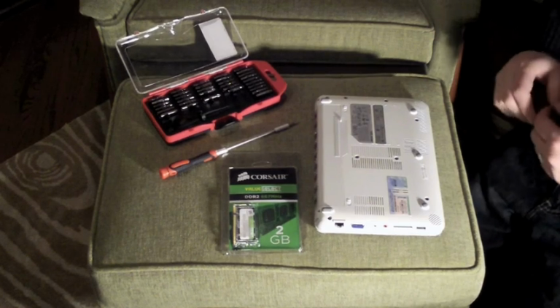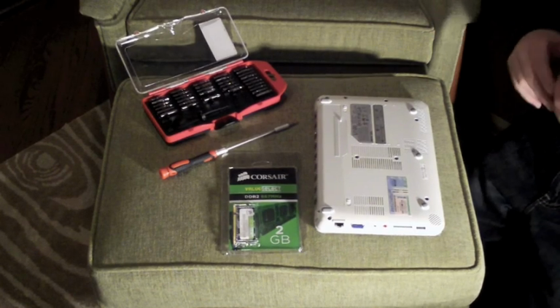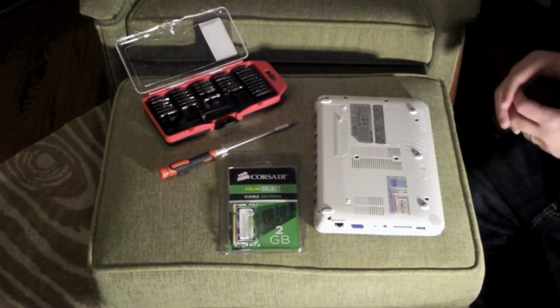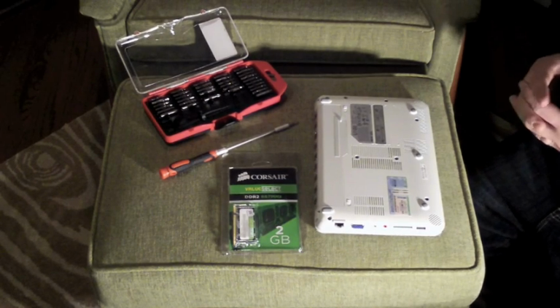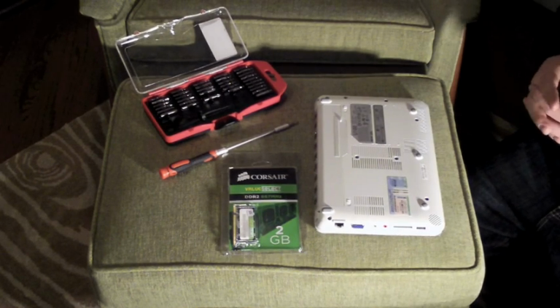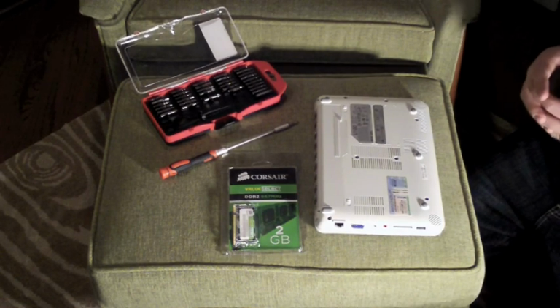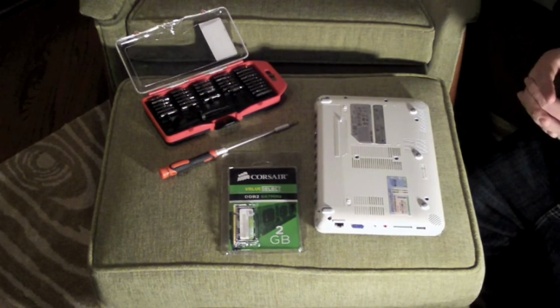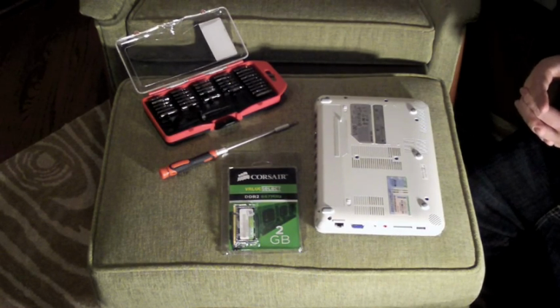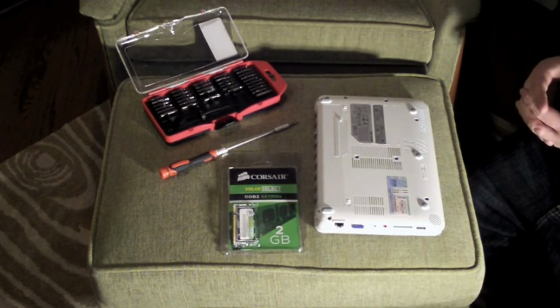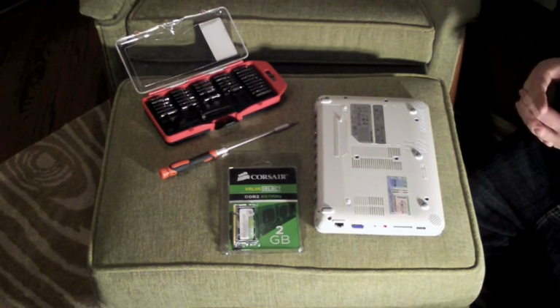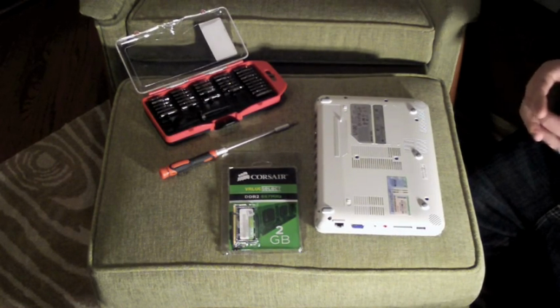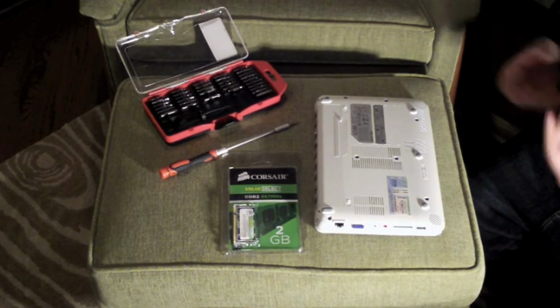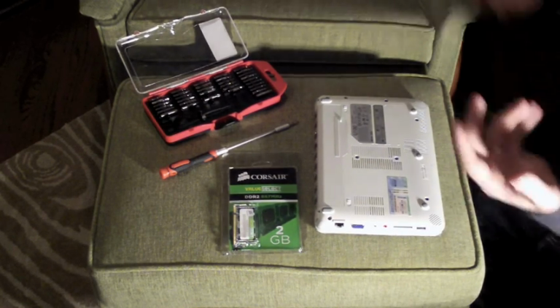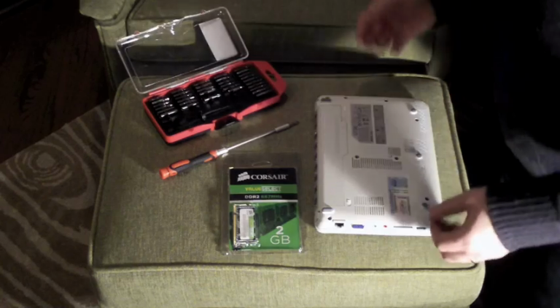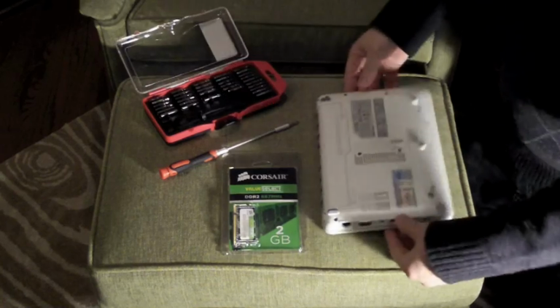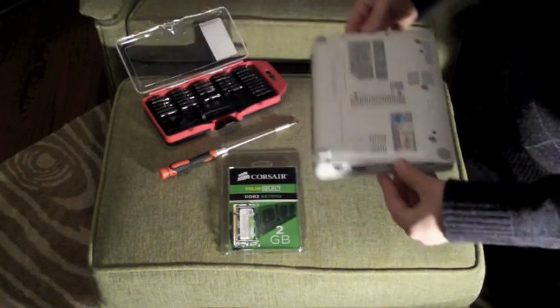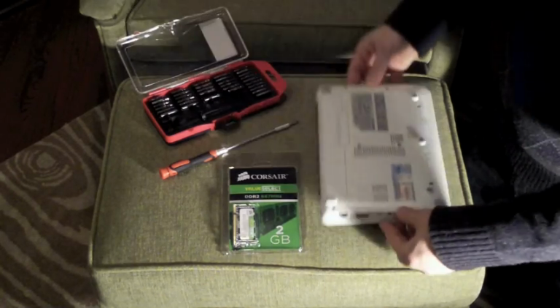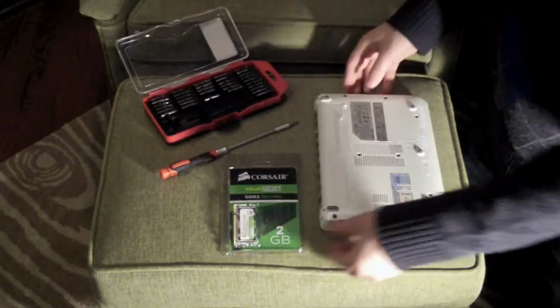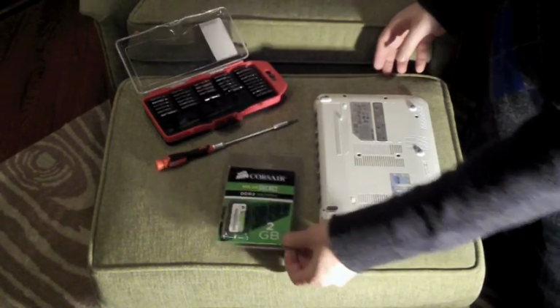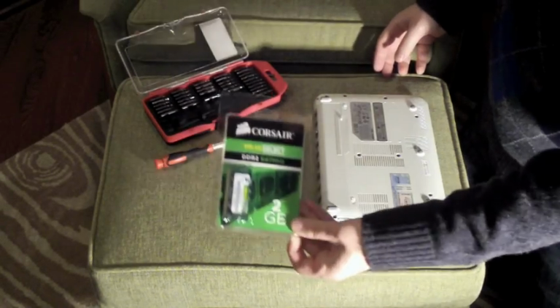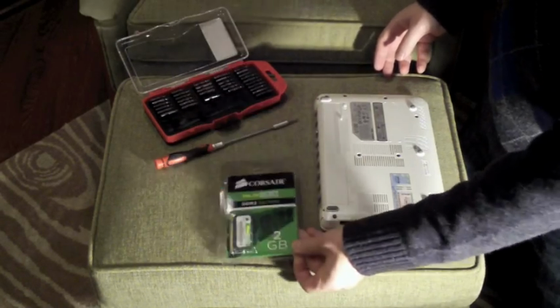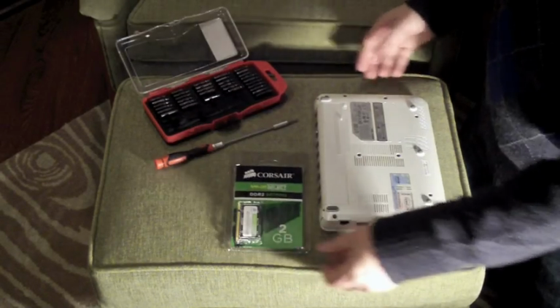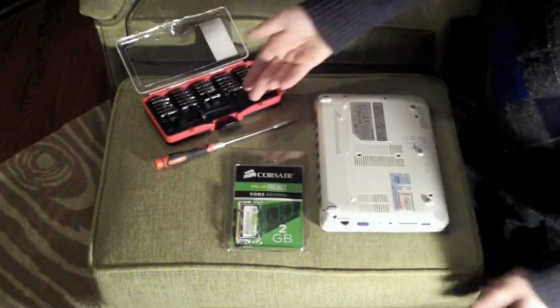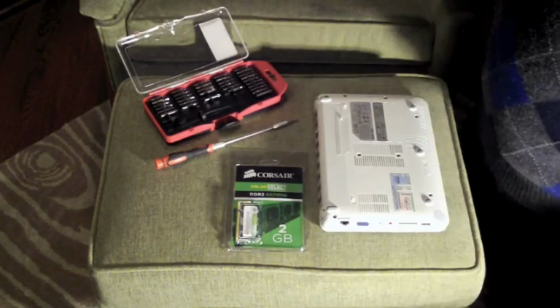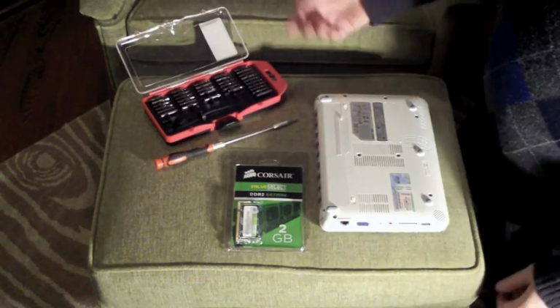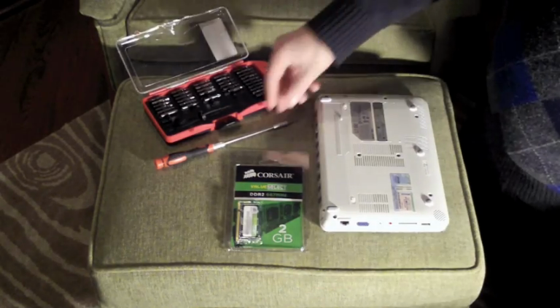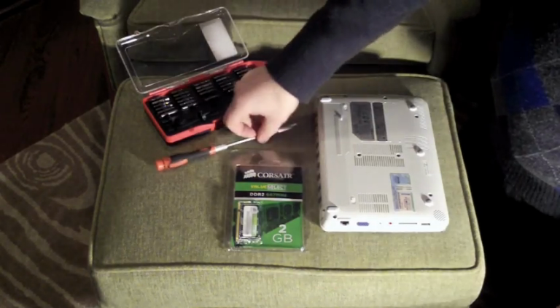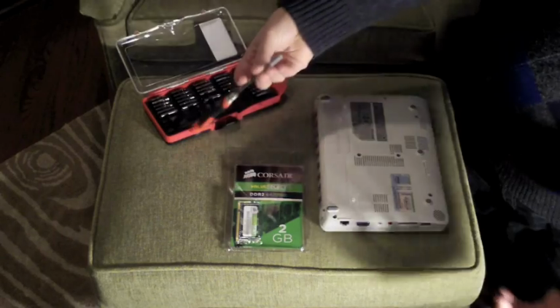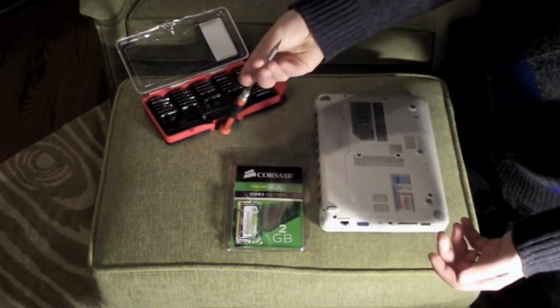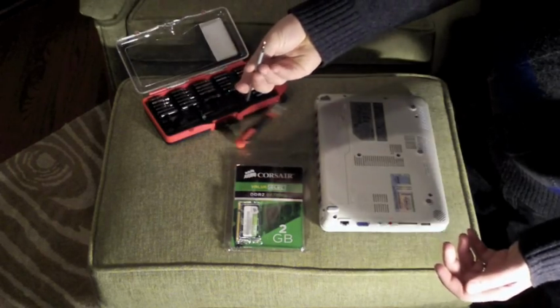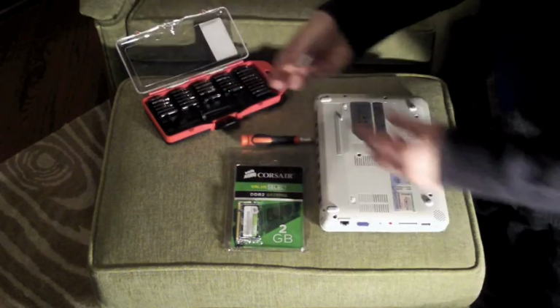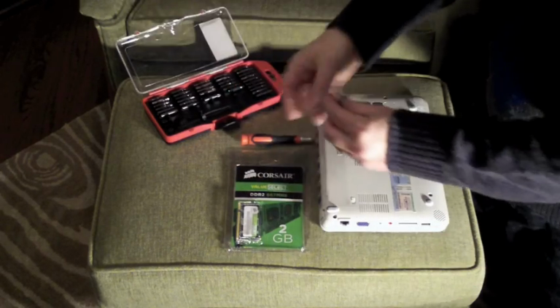I'm going to show you how to replace the RAM in an MSI Wind netbook. We have a couple things here: obviously we have the computer, we have the new piece of RAM, and a screwdriver kit. All you need is a small Phillips screwdriver.